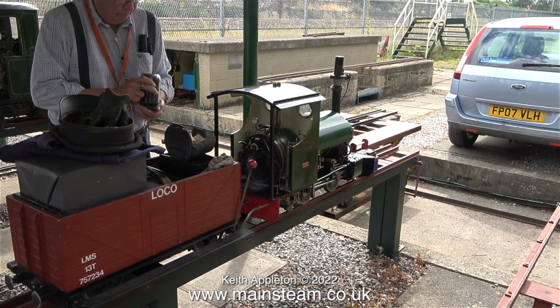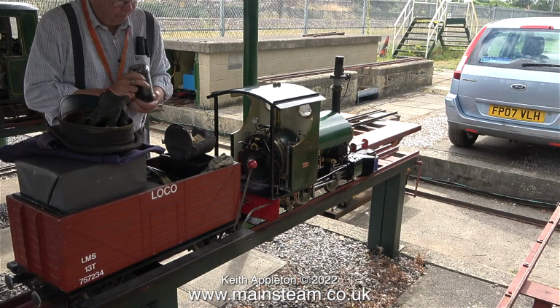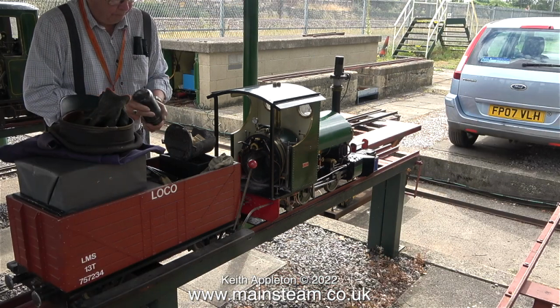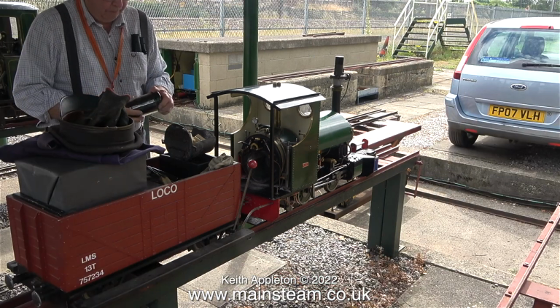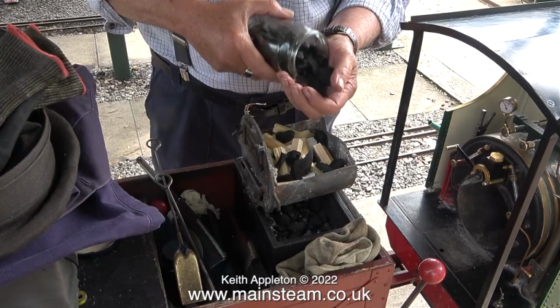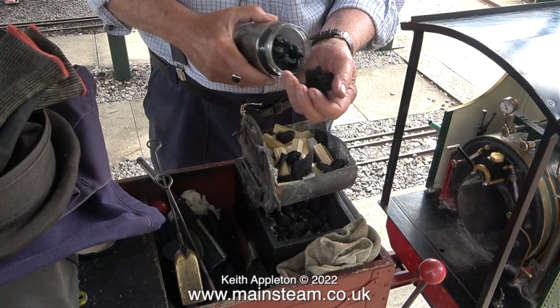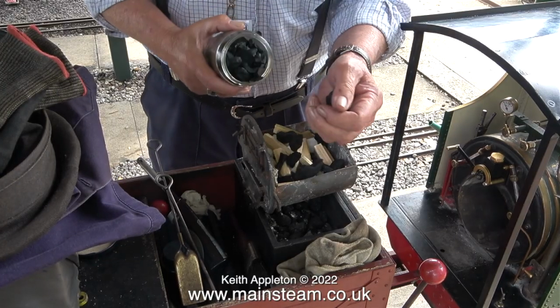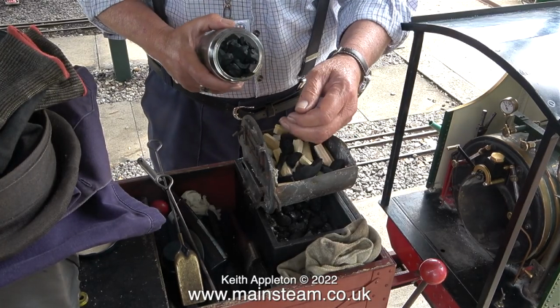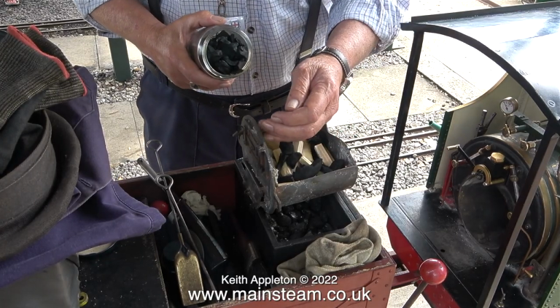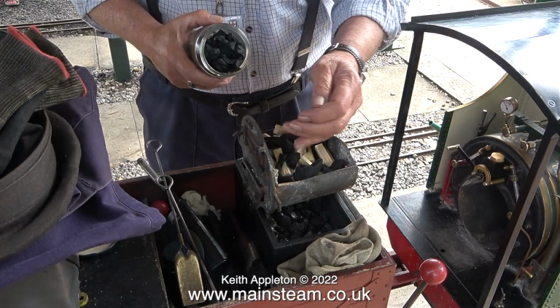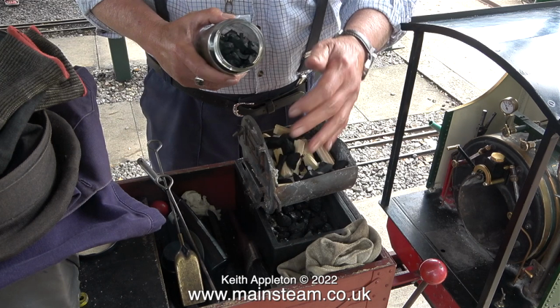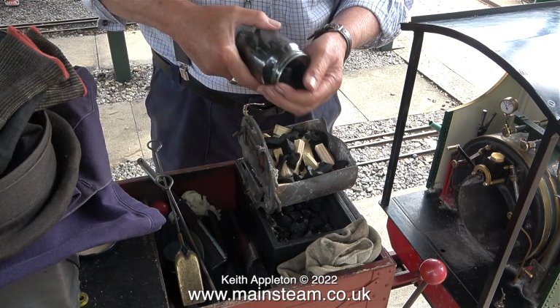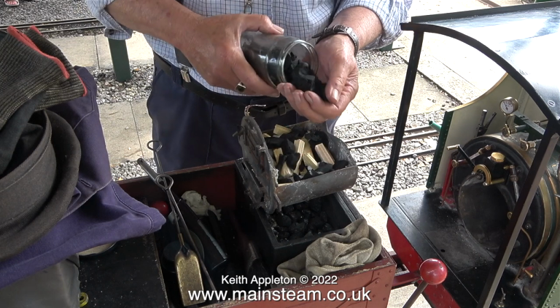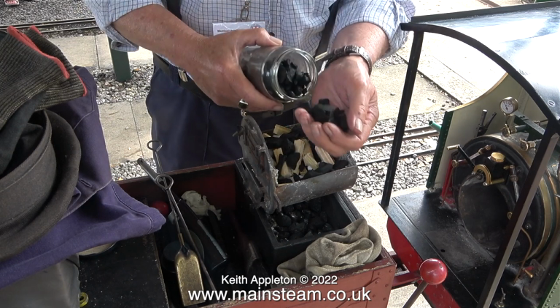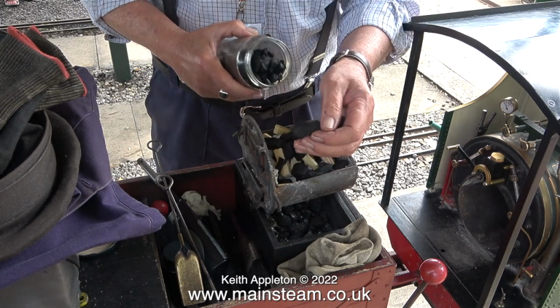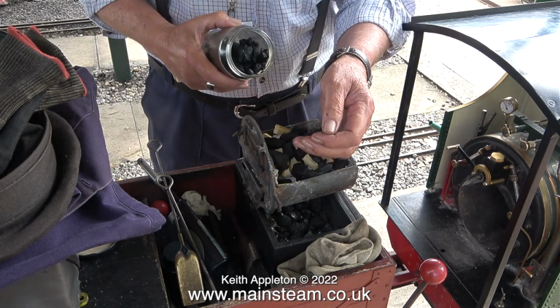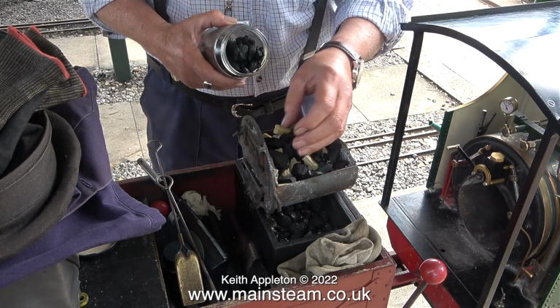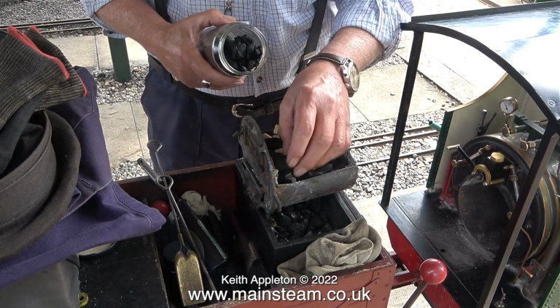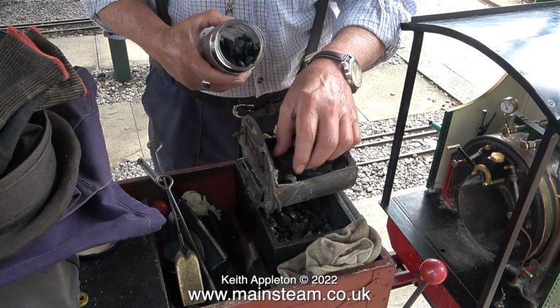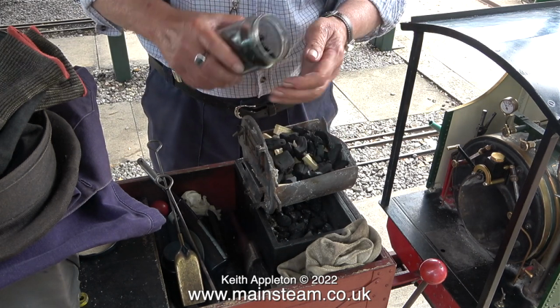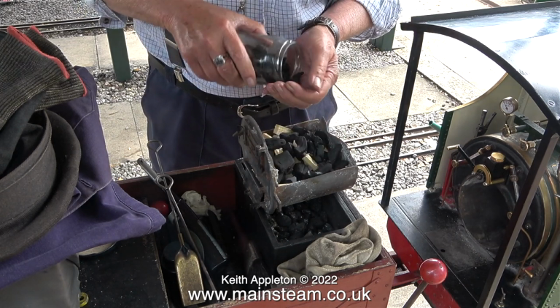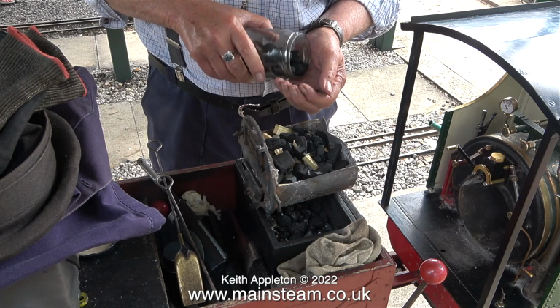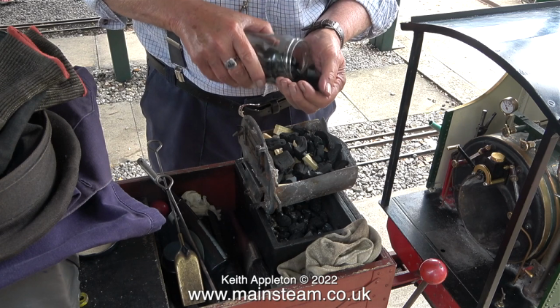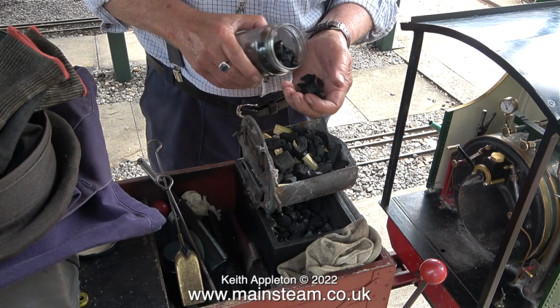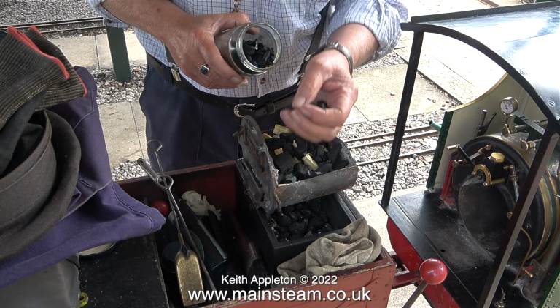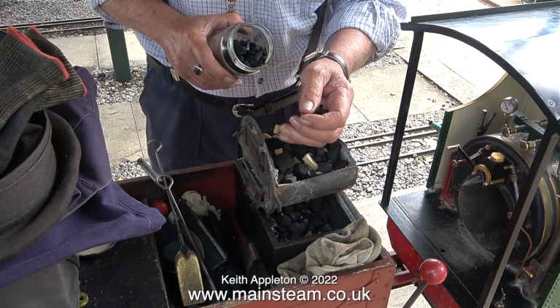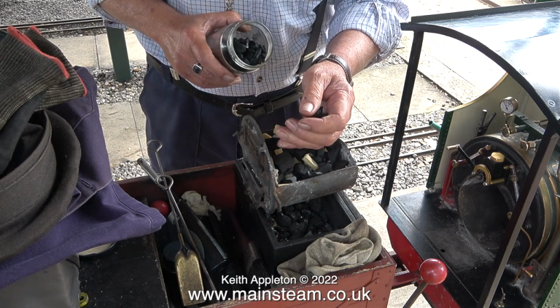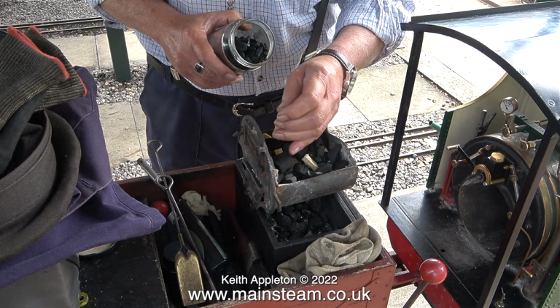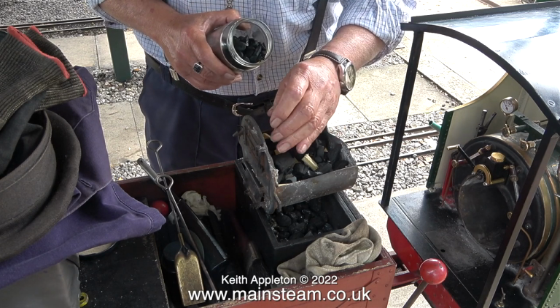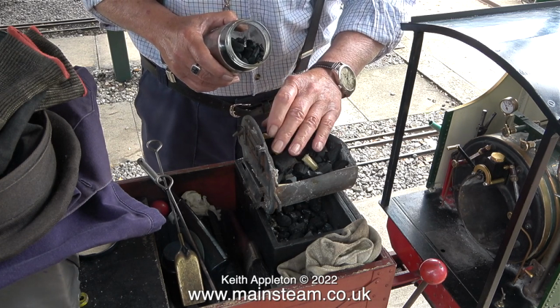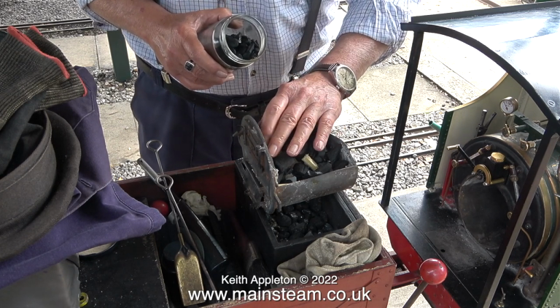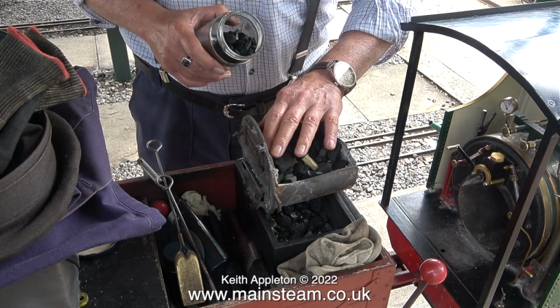Time now to light the fire, and this is quite an unorthodox way of doing it — a layer of firewood and then another layer of charcoal soaked in methylated spirit. This job is made much easier by the engine being a Sweet Pea with a detachable firebox.